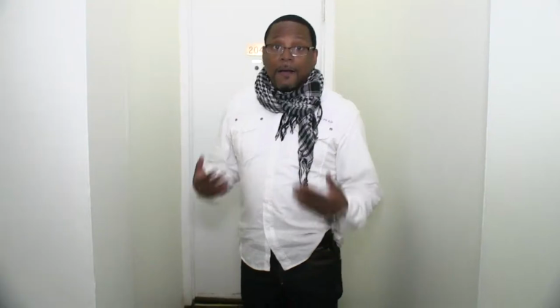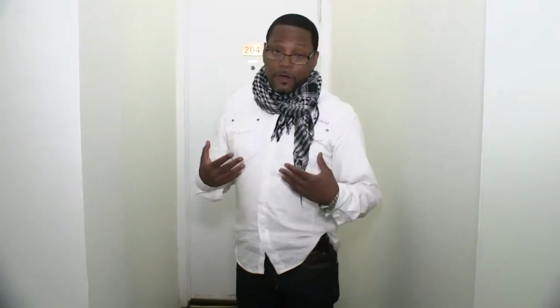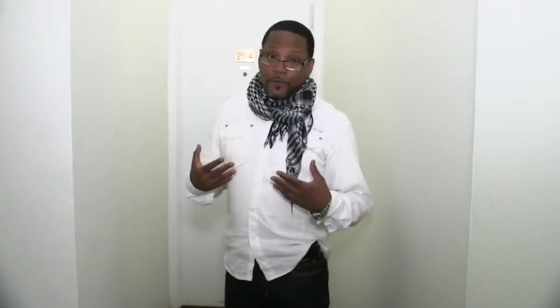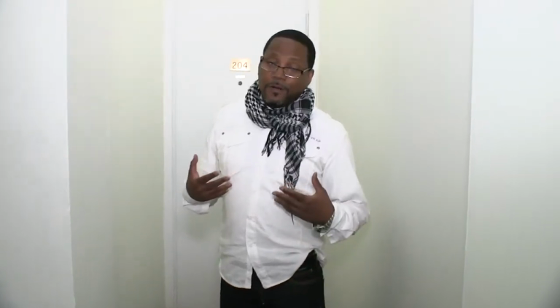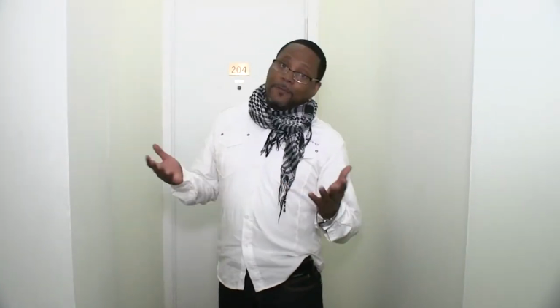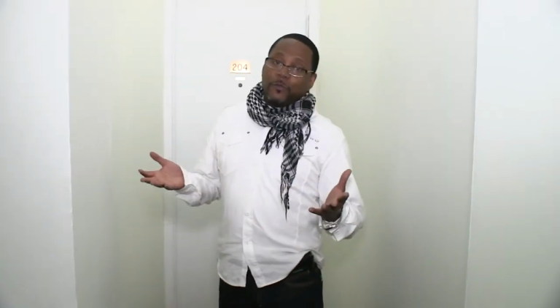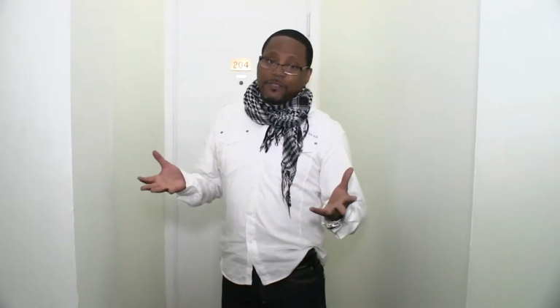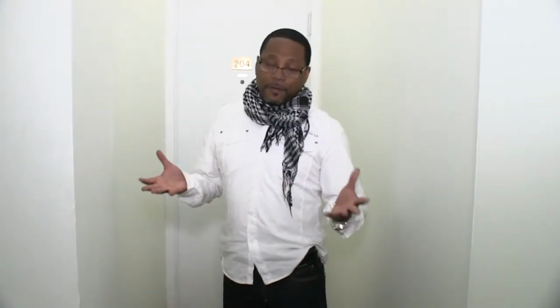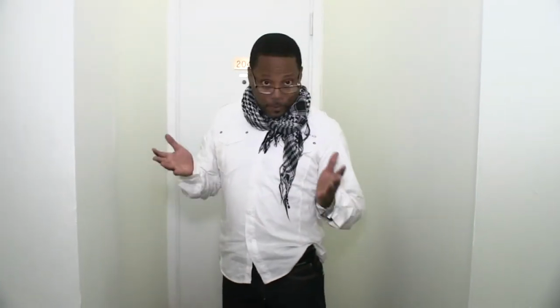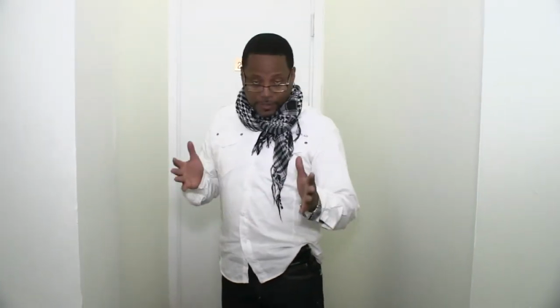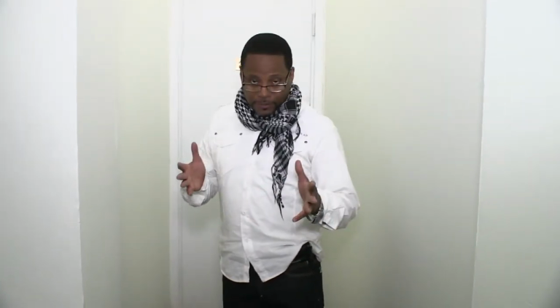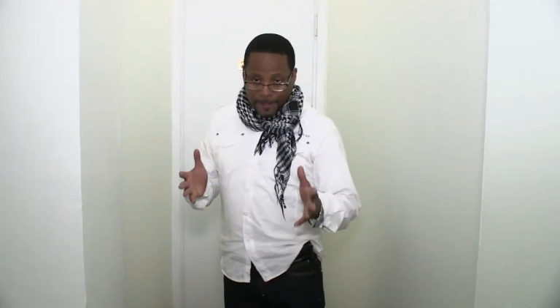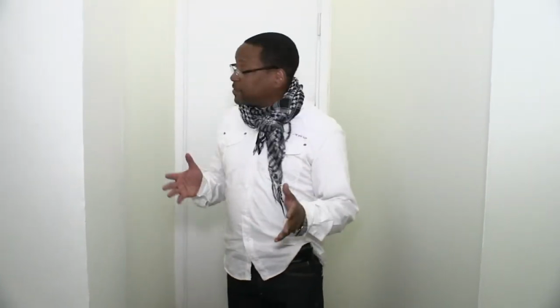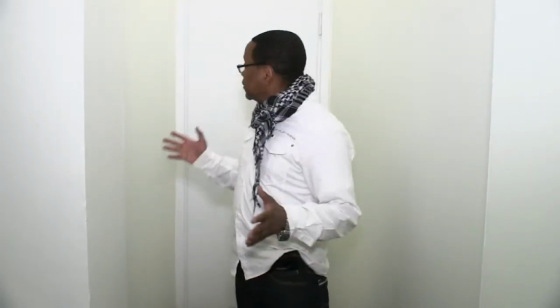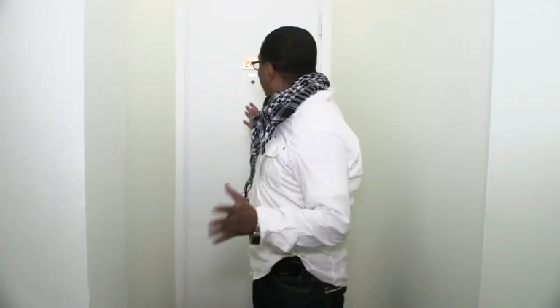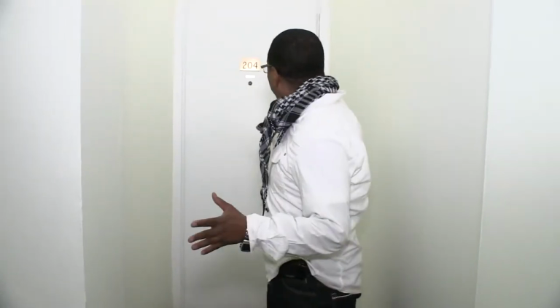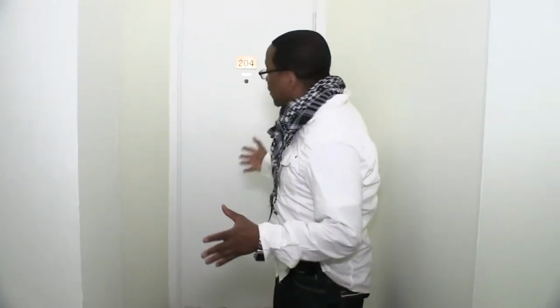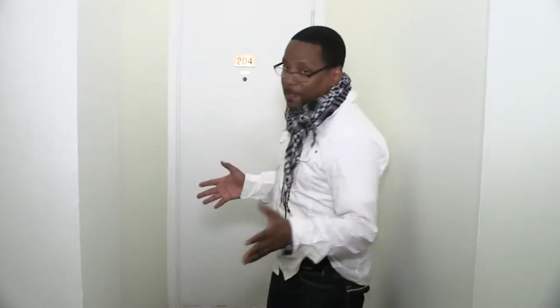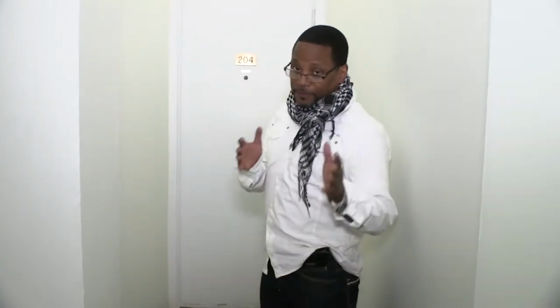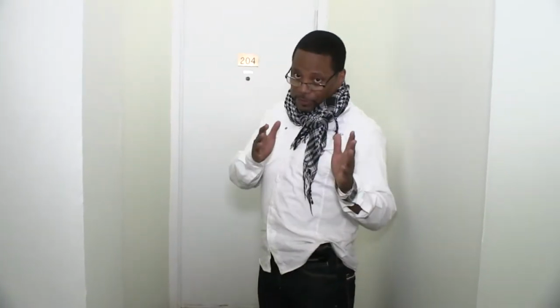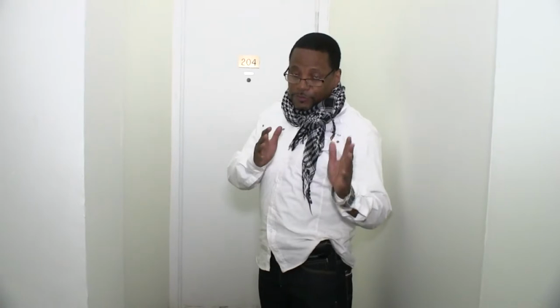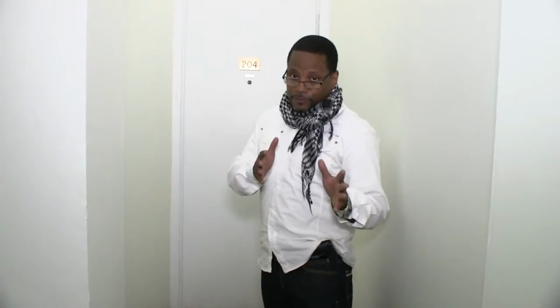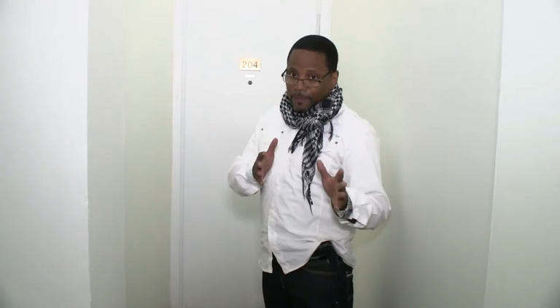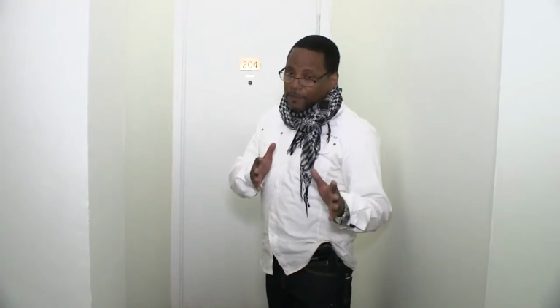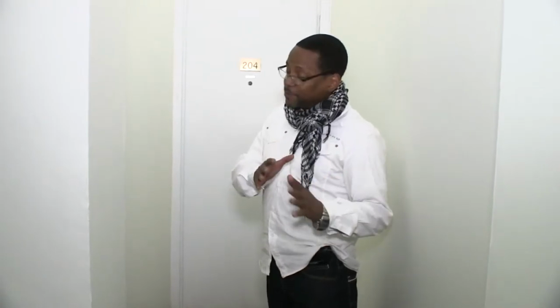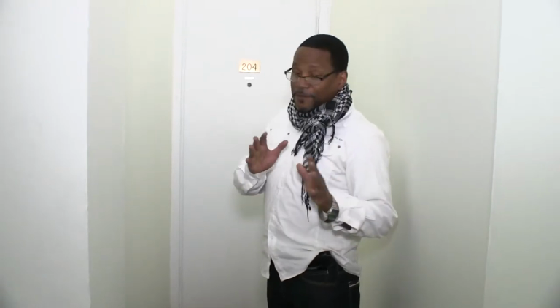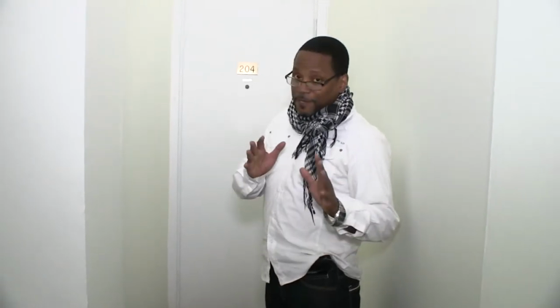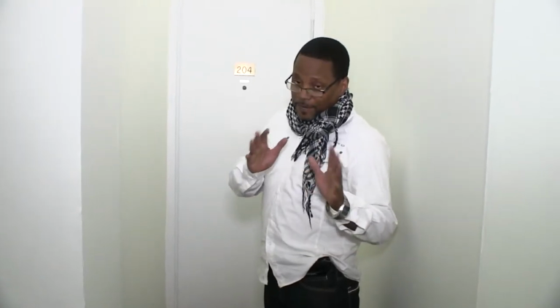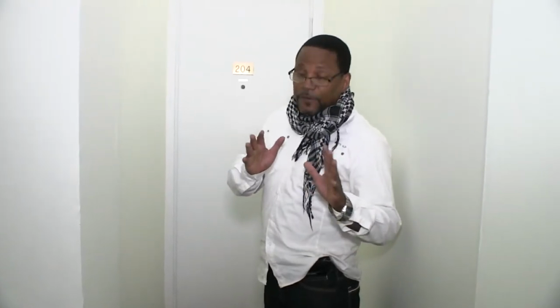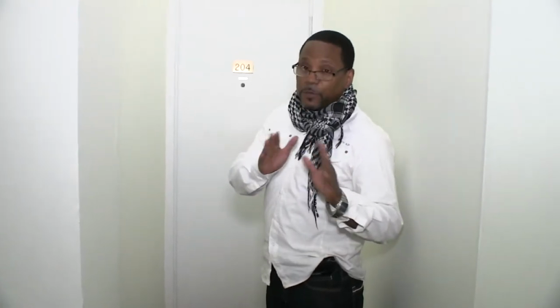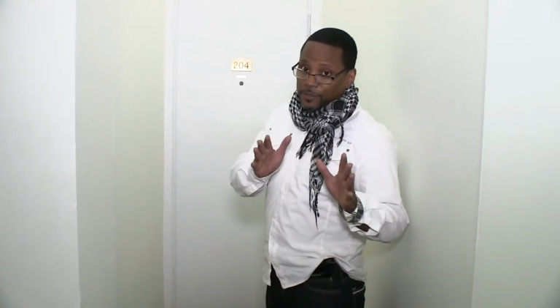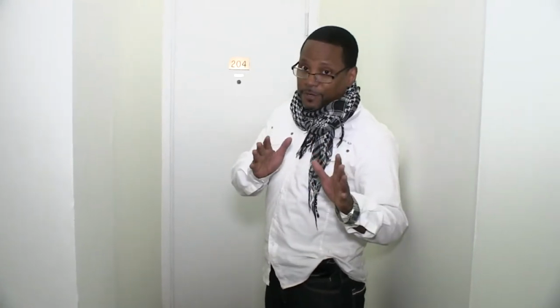I'm Bernard Moore. I'm the swimwear designer and we're here today at the Zeldin studio about to start a shoot. Just another day in the life of a swimwear designer.